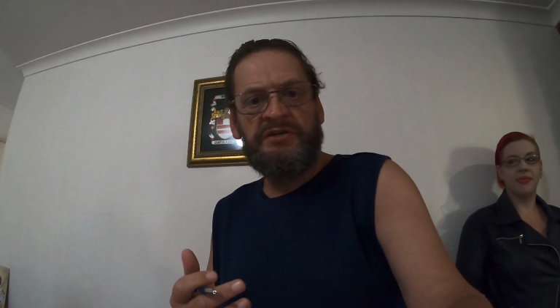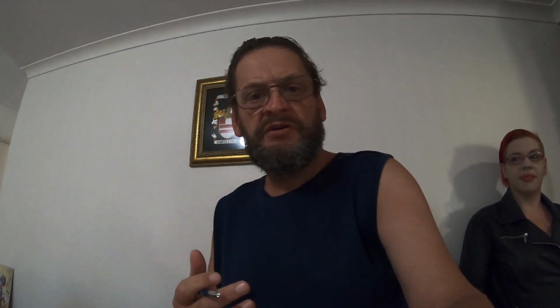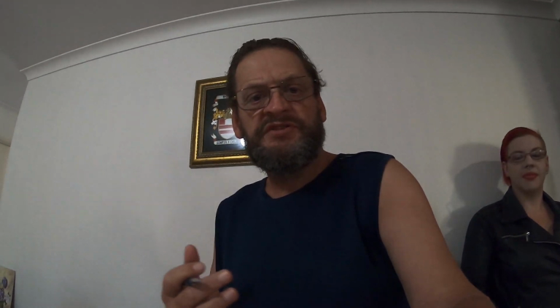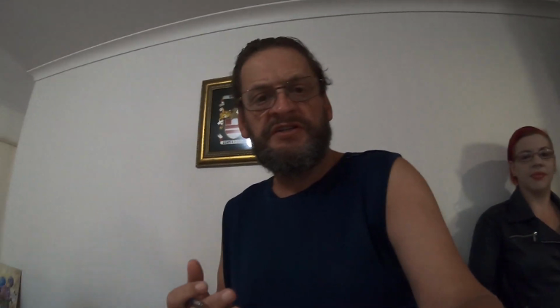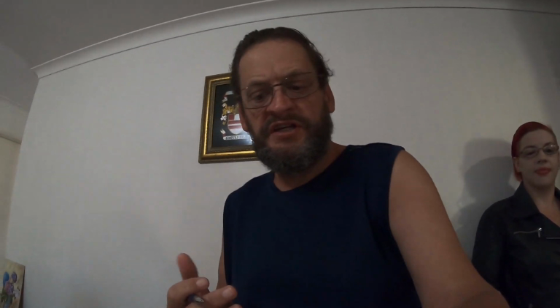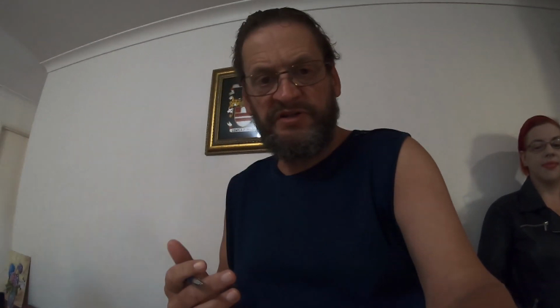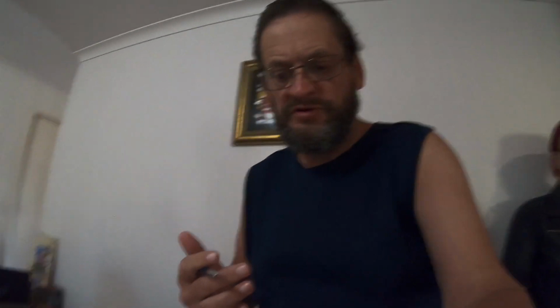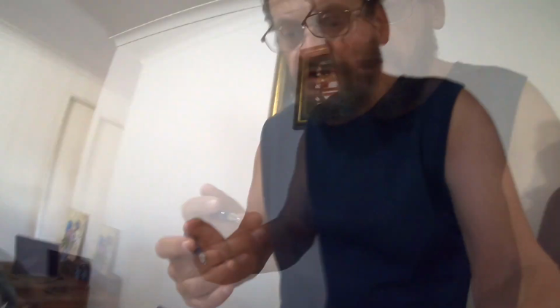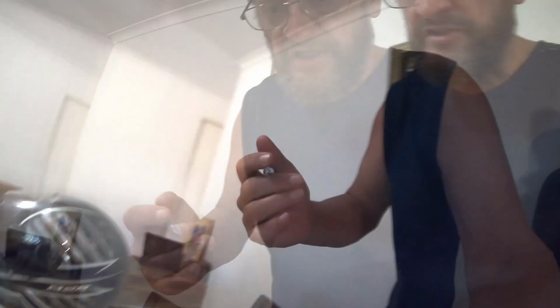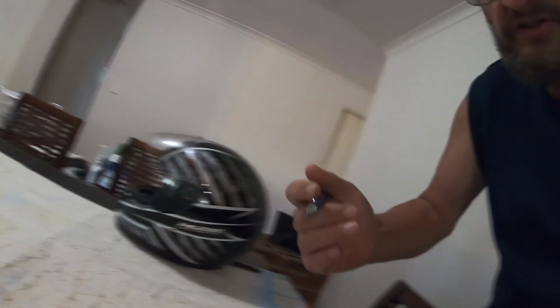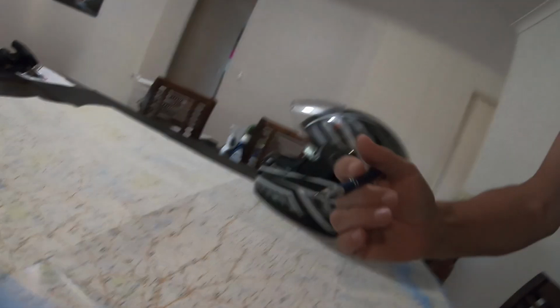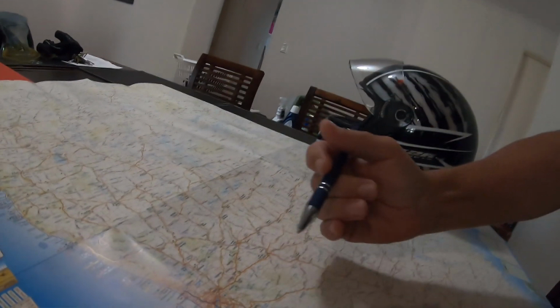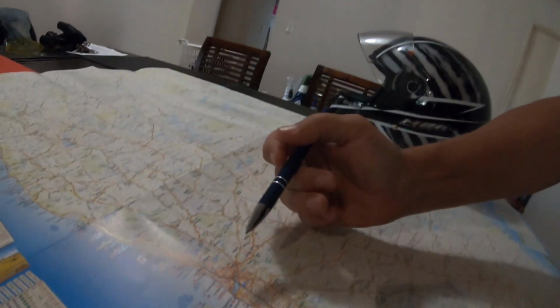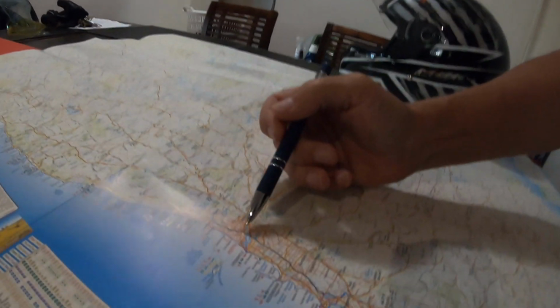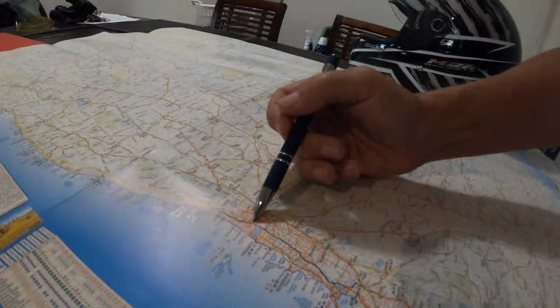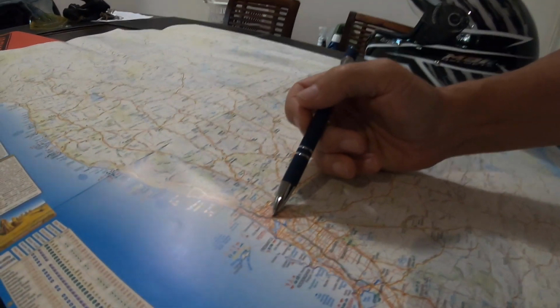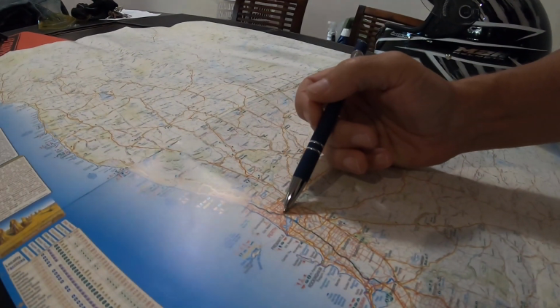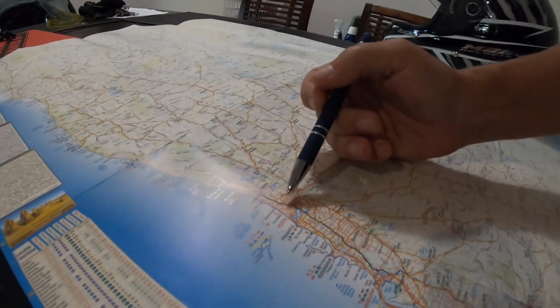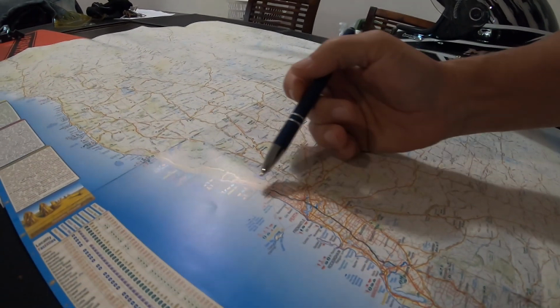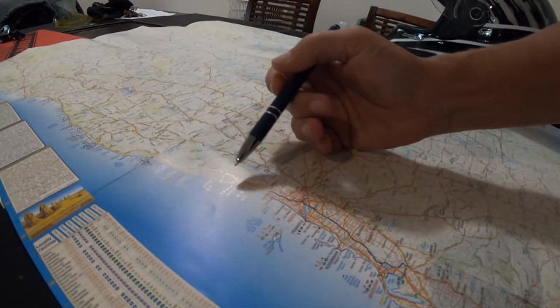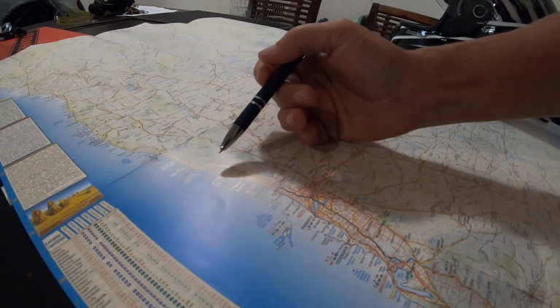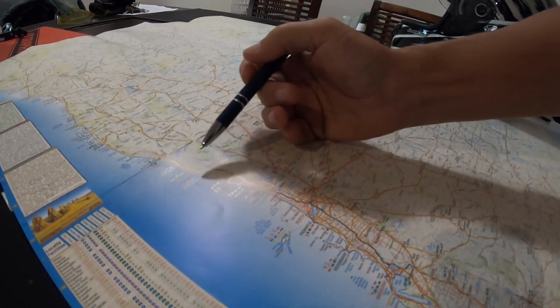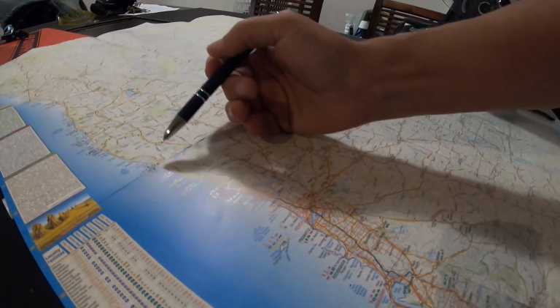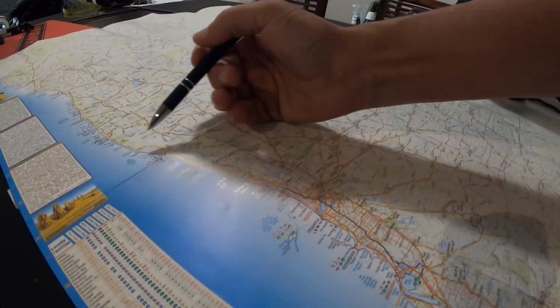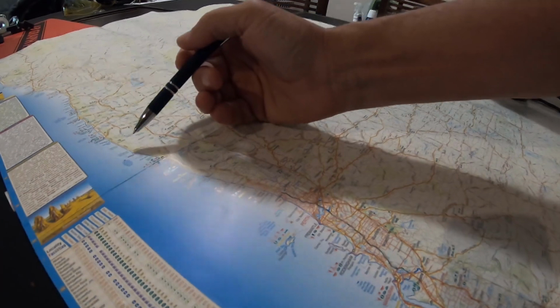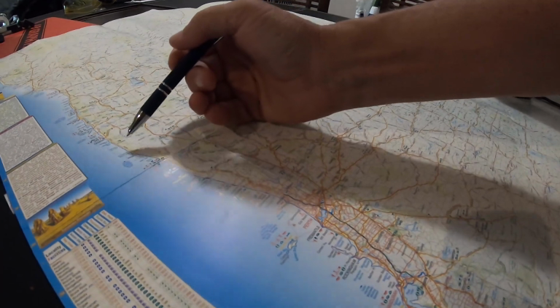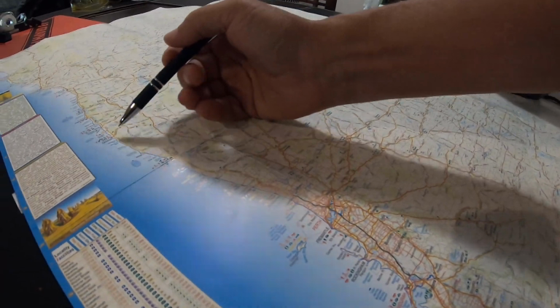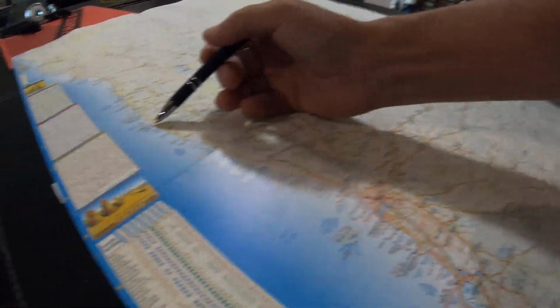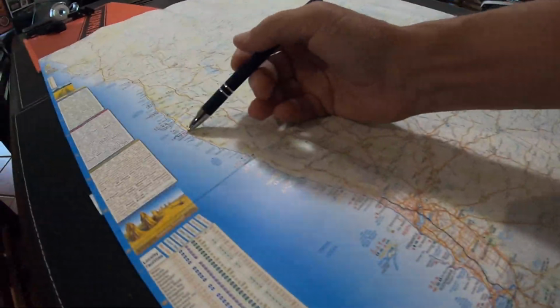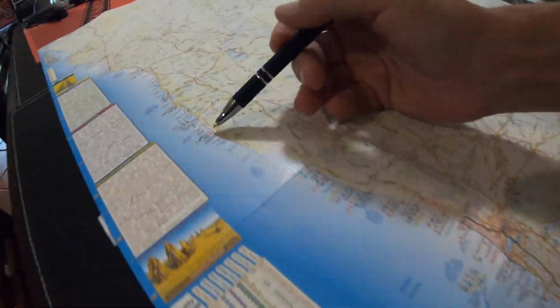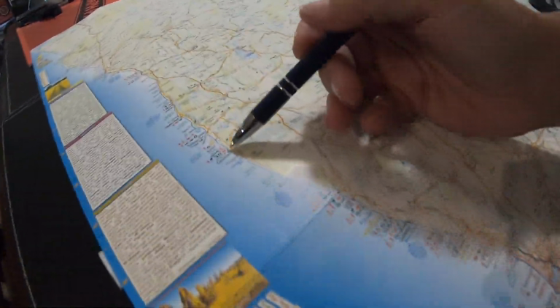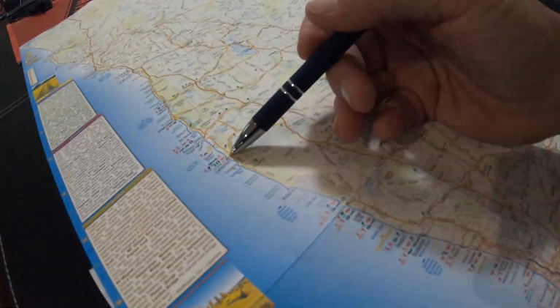Today we're going up to Cervantes to check out the Pinnacles. Now to do this from Perth, we're going to go up Indian Ocean Drive, 200 kilometres past Lancelin up to Cervantes.